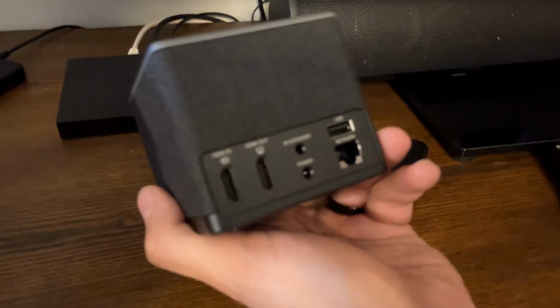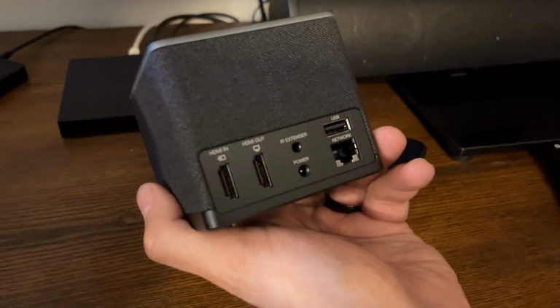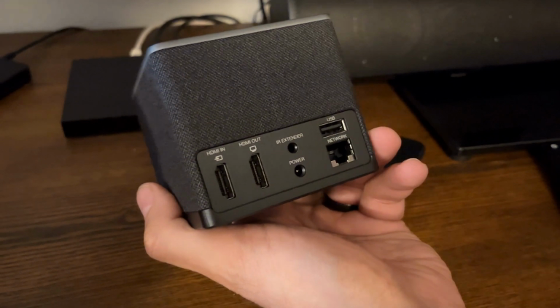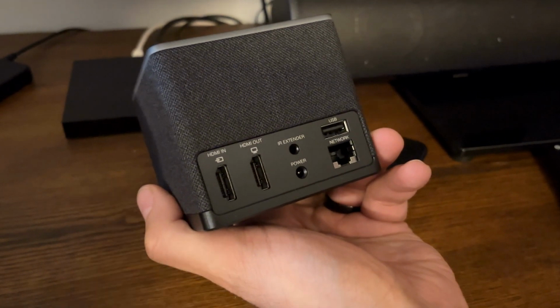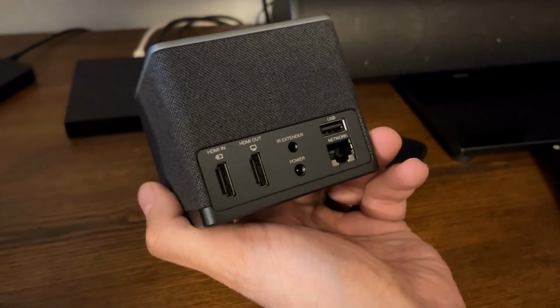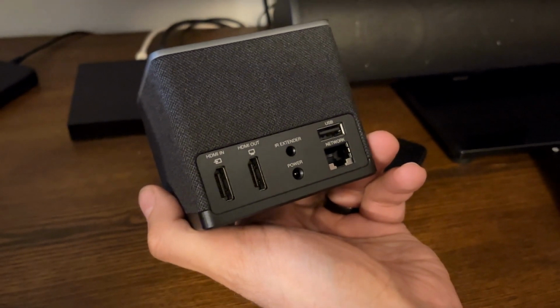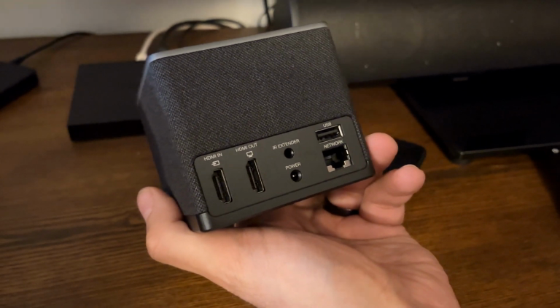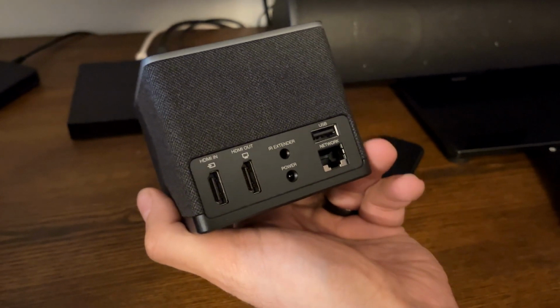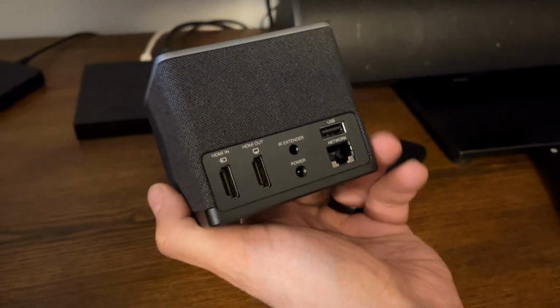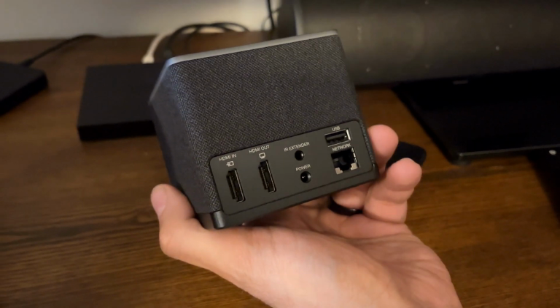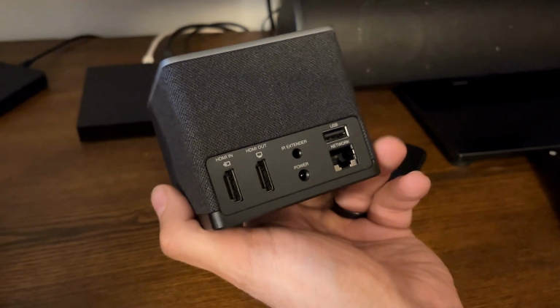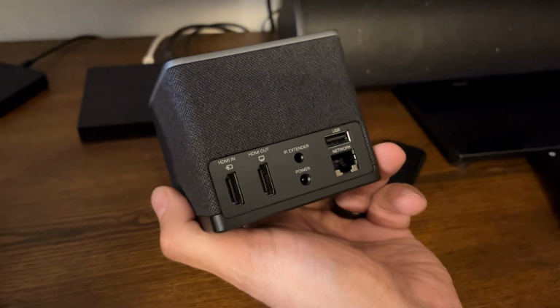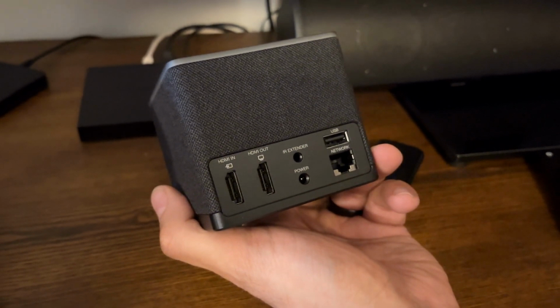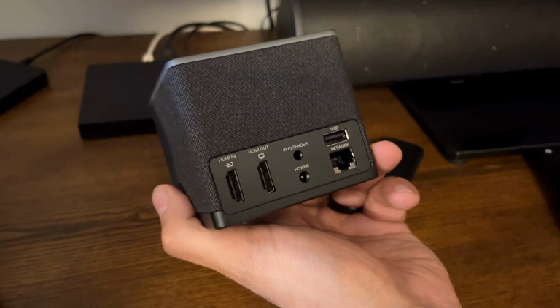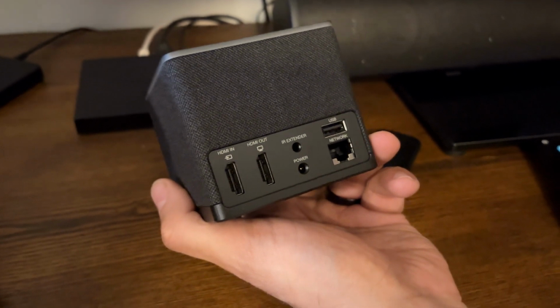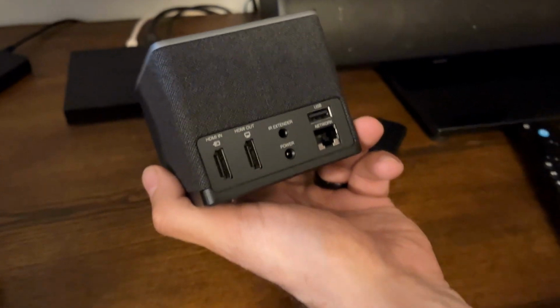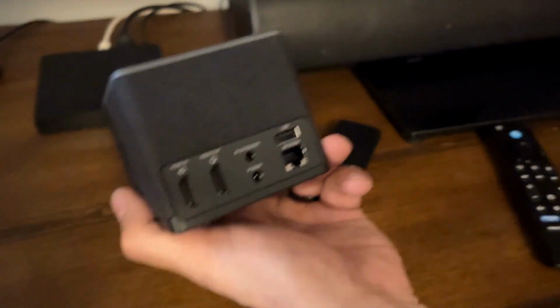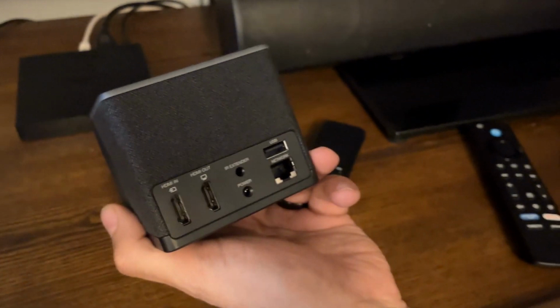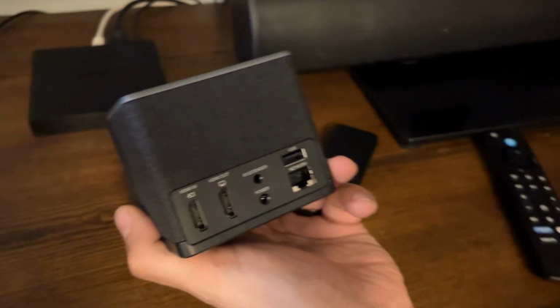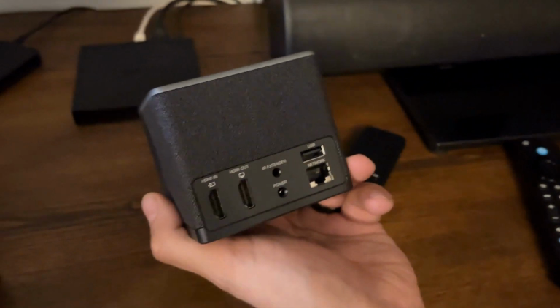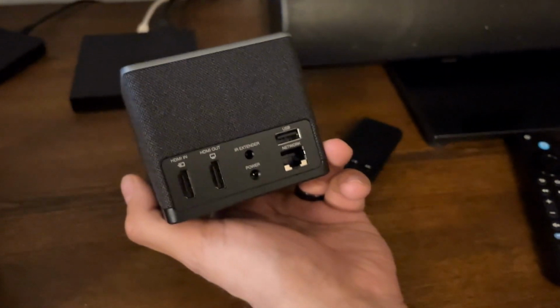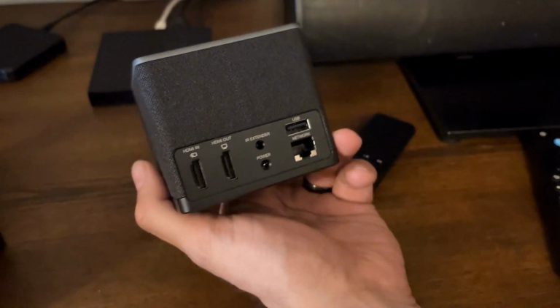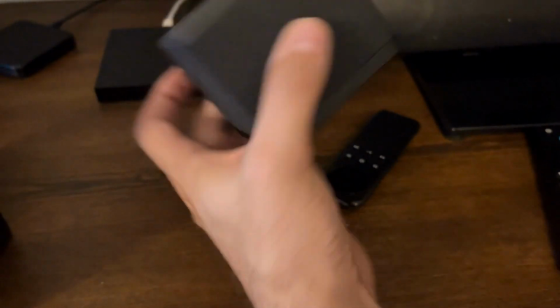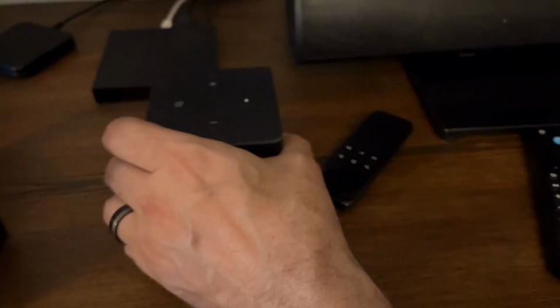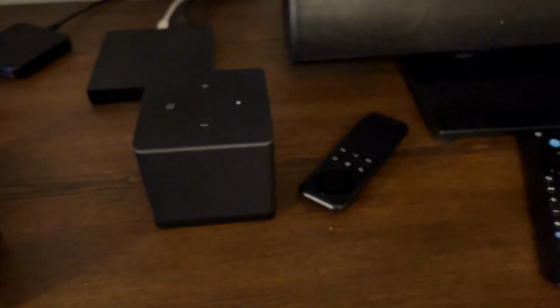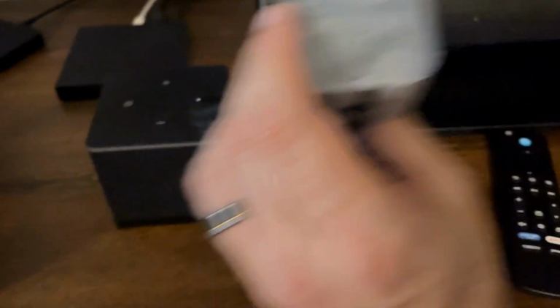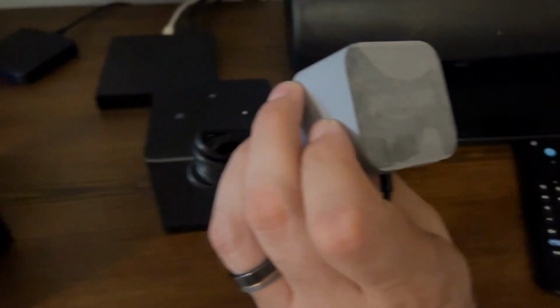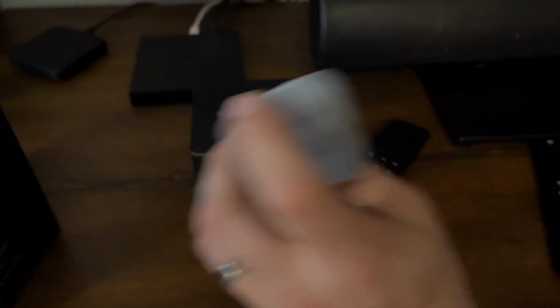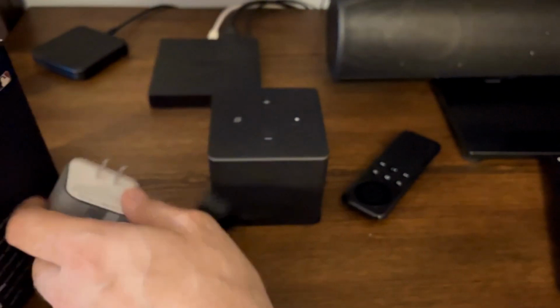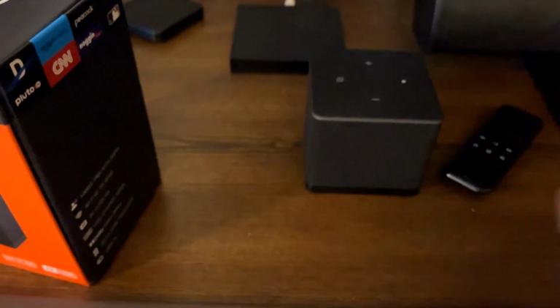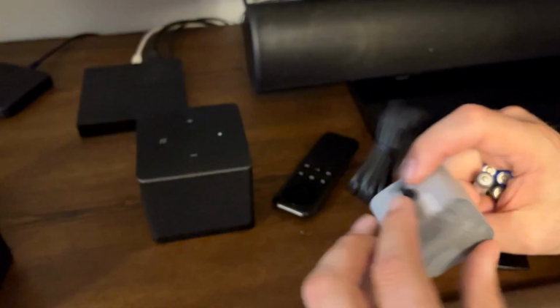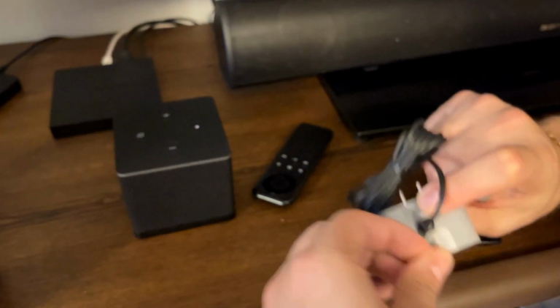It's got an HDMI in and out port, an extender, your regular power USB, and a network cable. So installation is going to be really easy — all we do is plug in the new power supply.